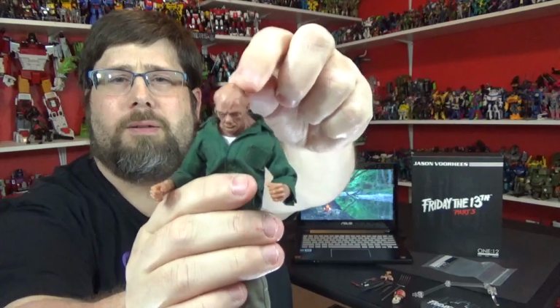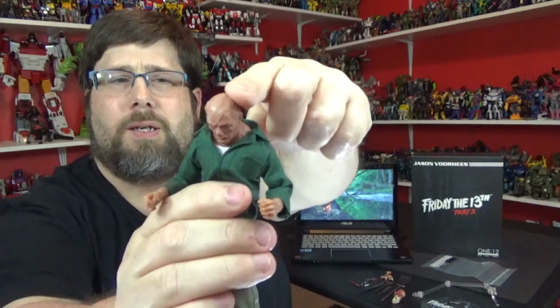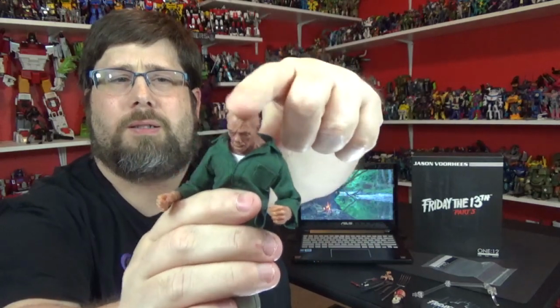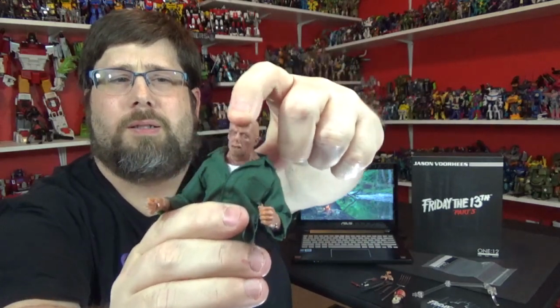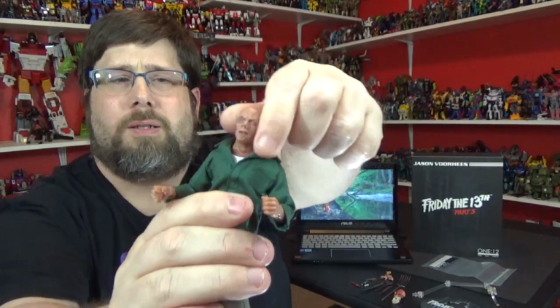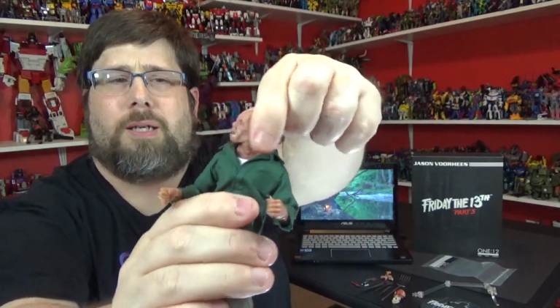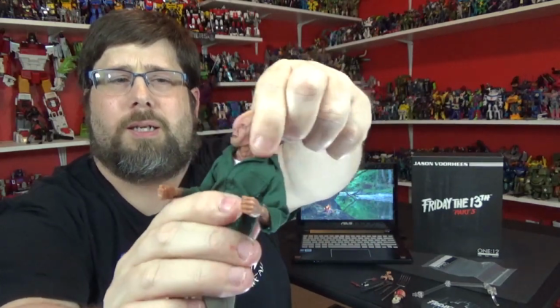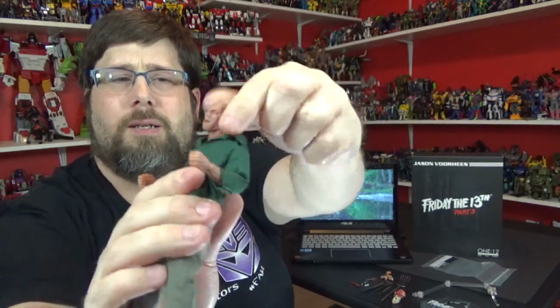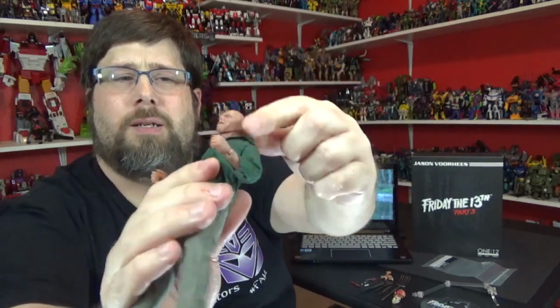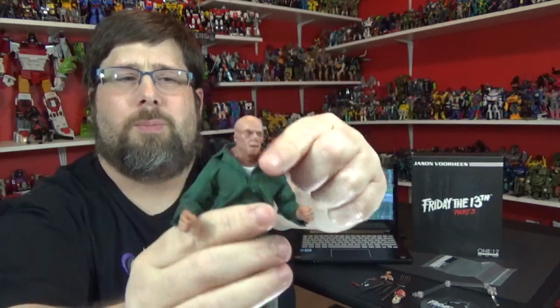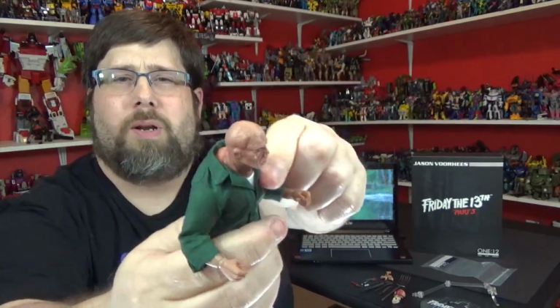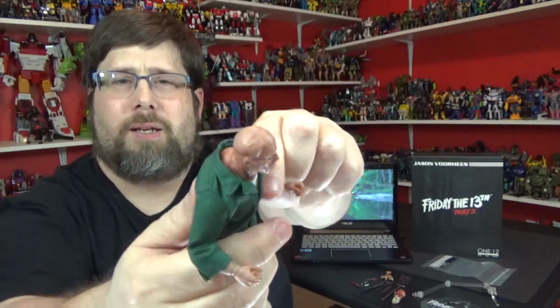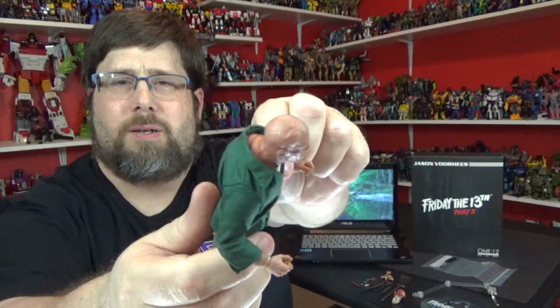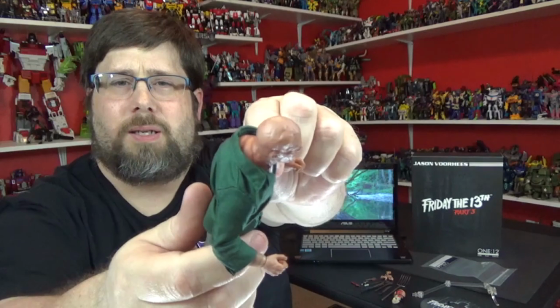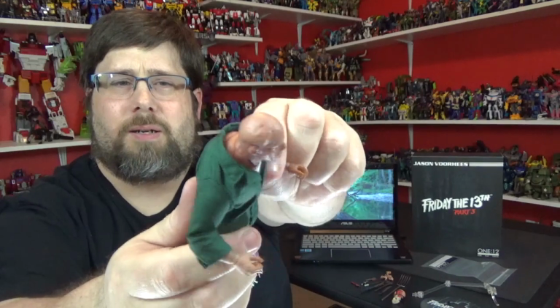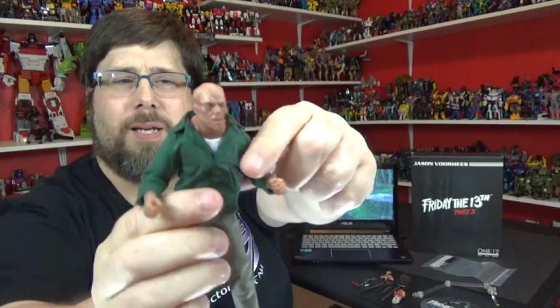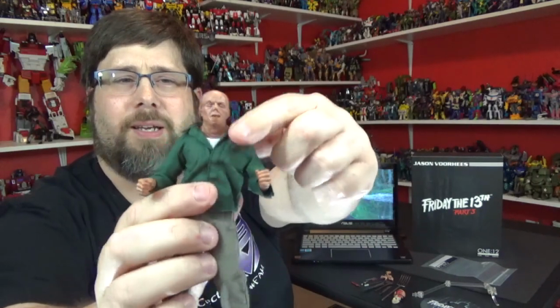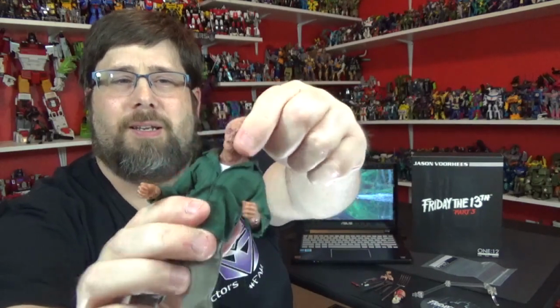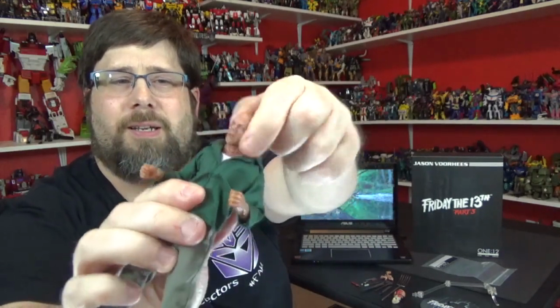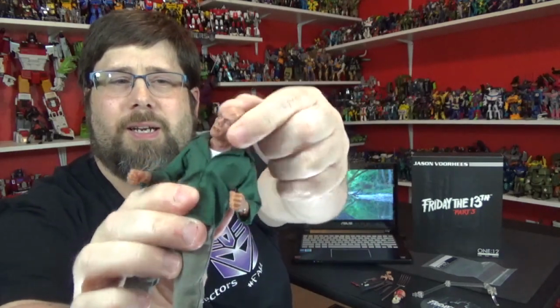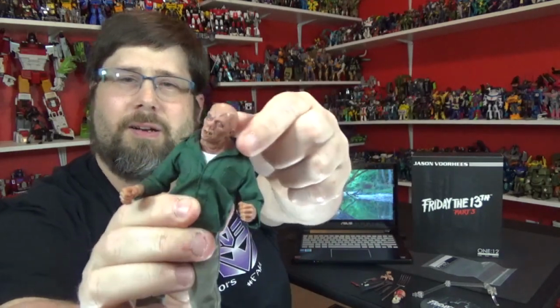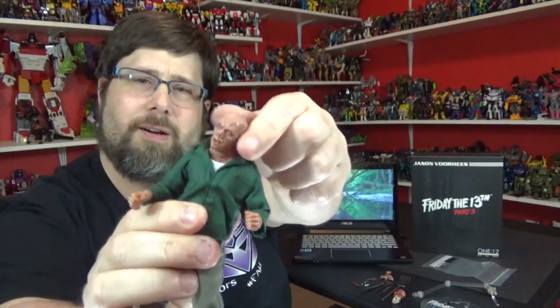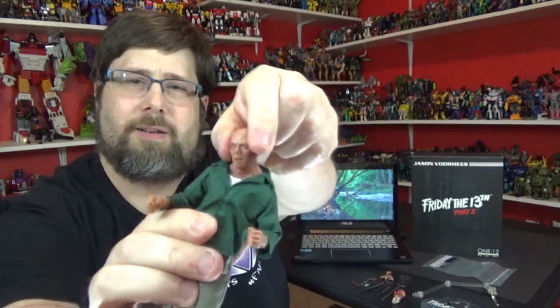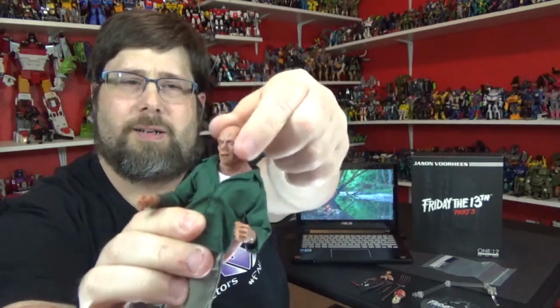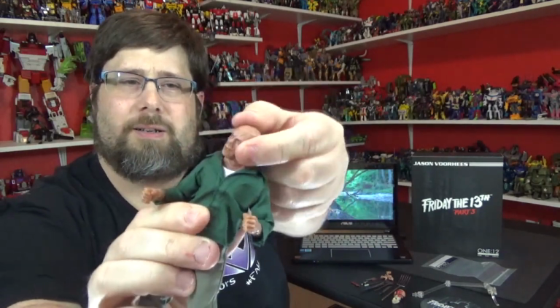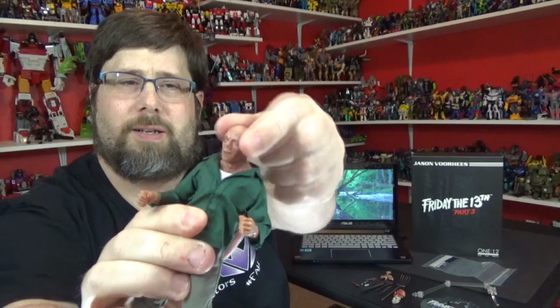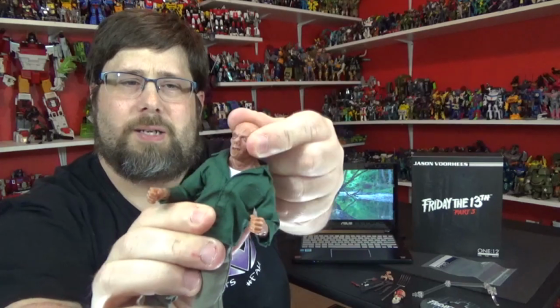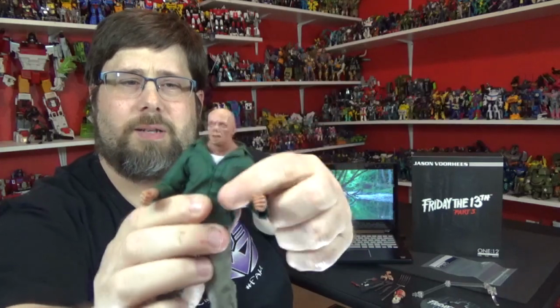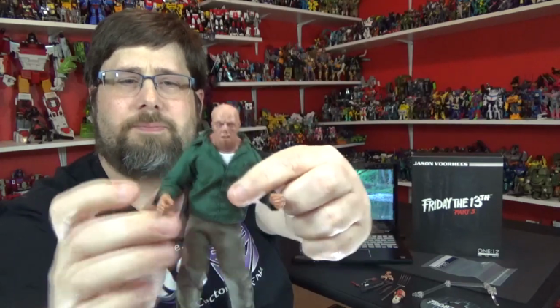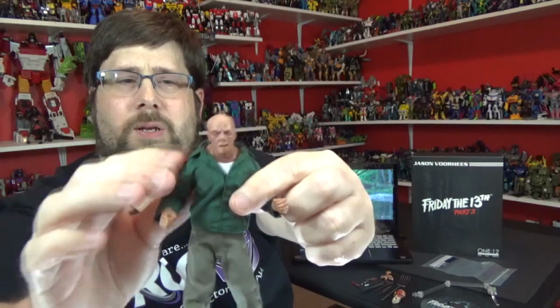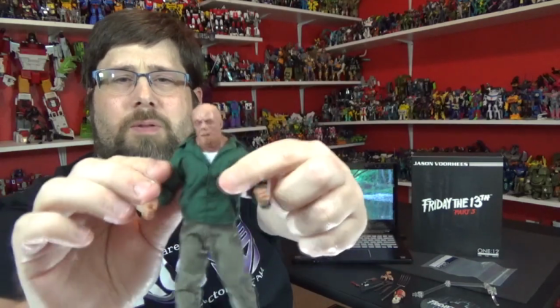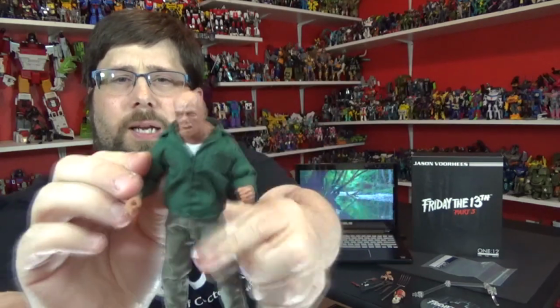Not bad at all. Look up, look down — very nice. Side to side. He's got a big old neck like it took steroids a couple times. He can get that tilted look and everything, so nice range of motion.